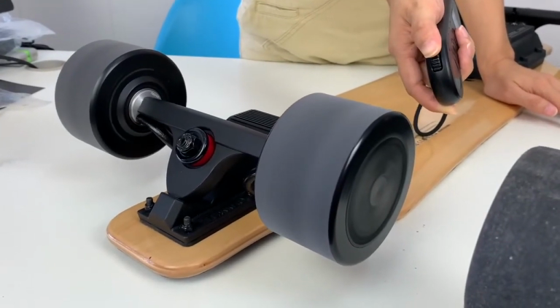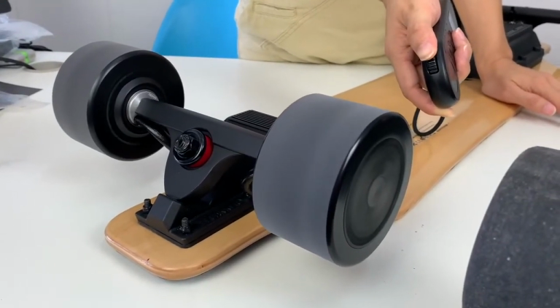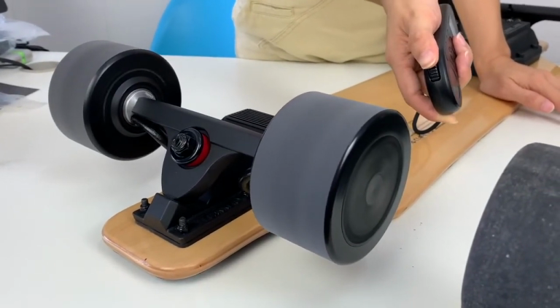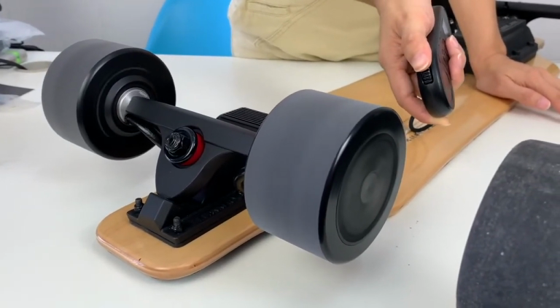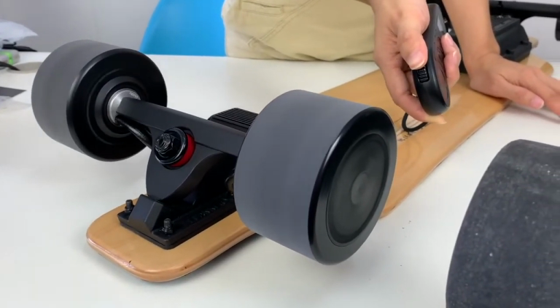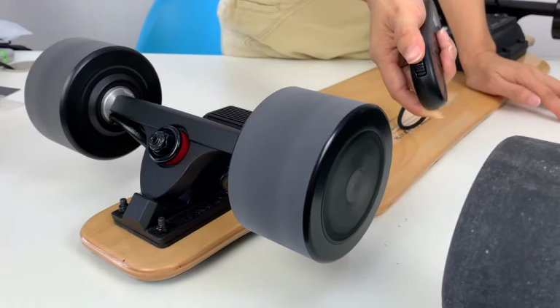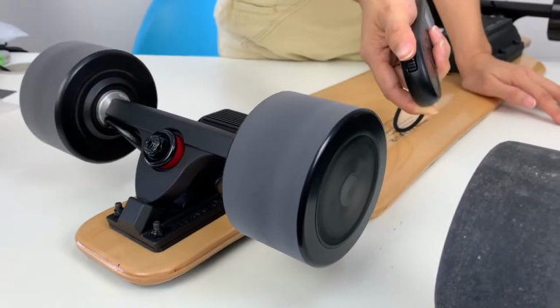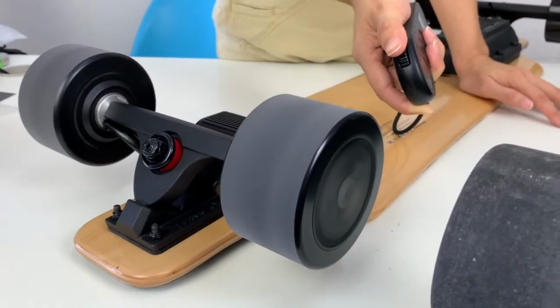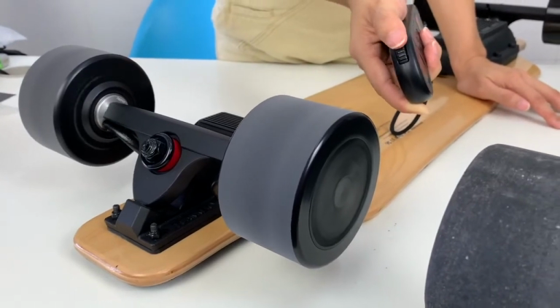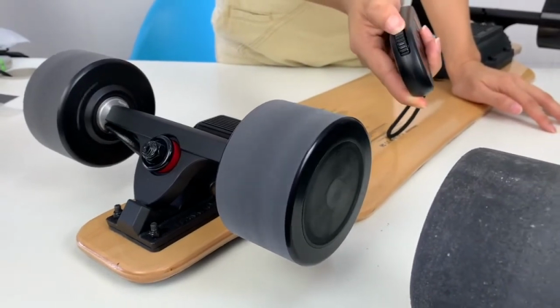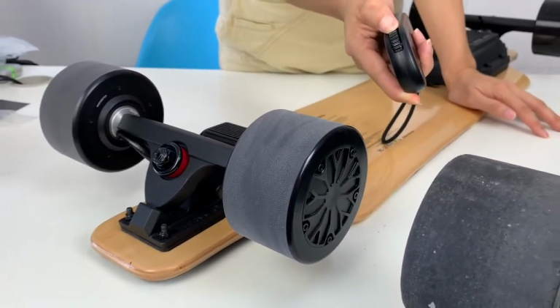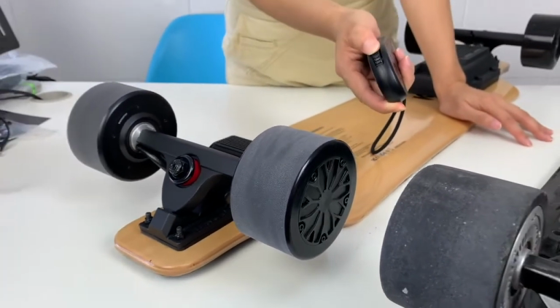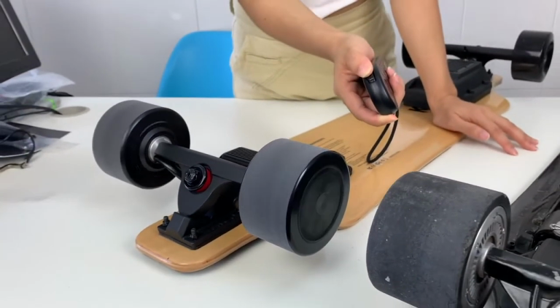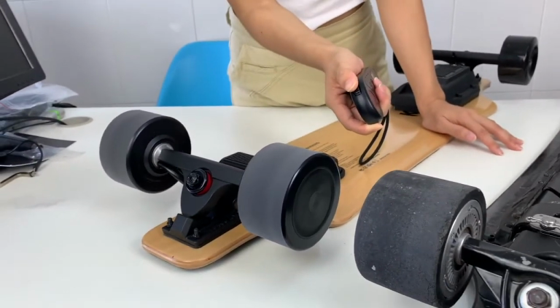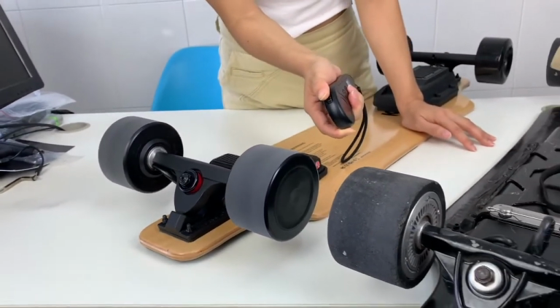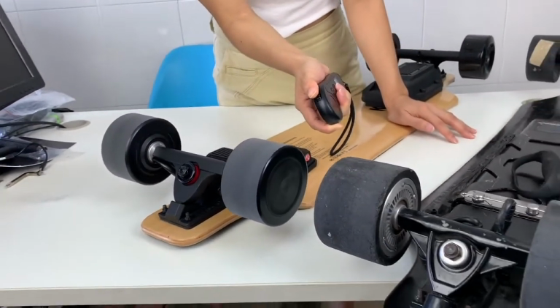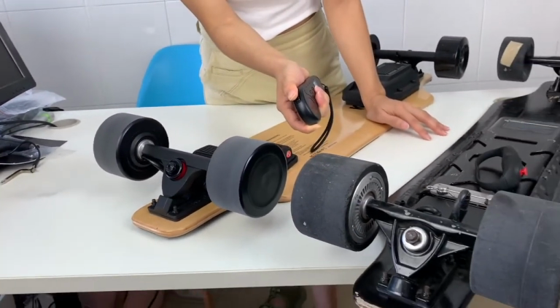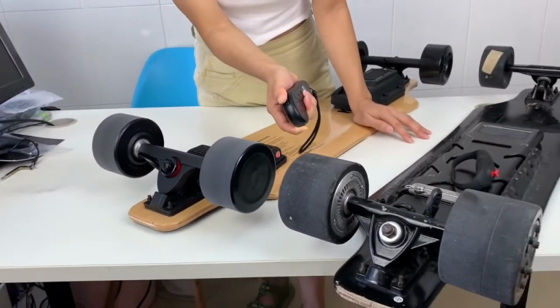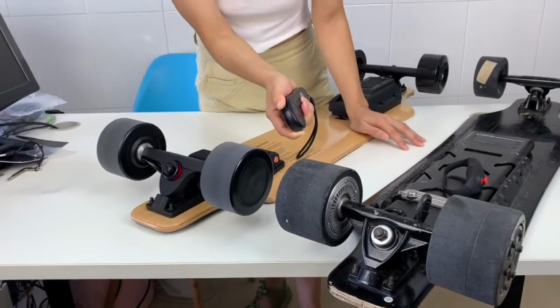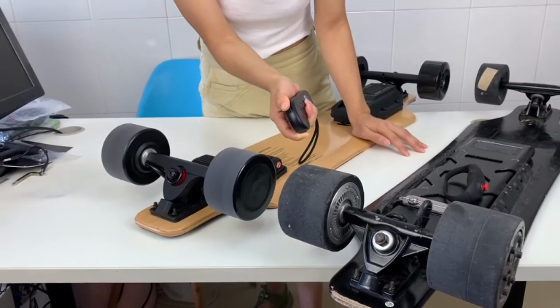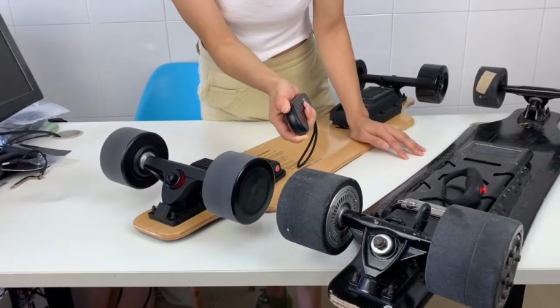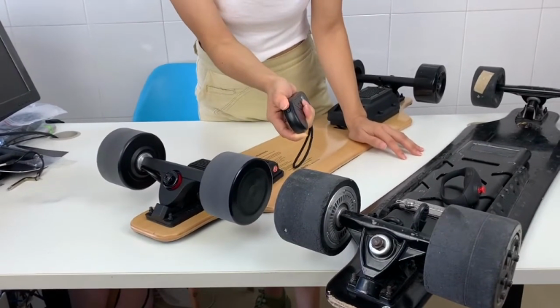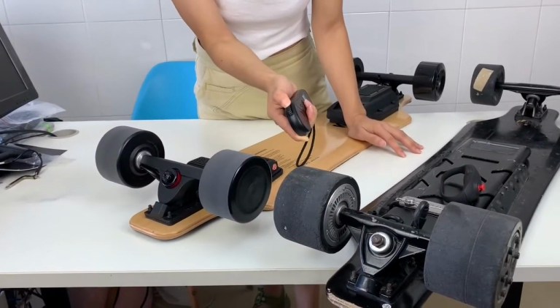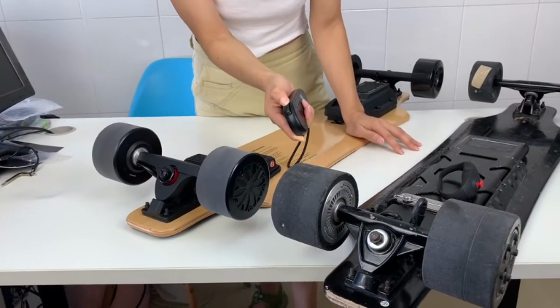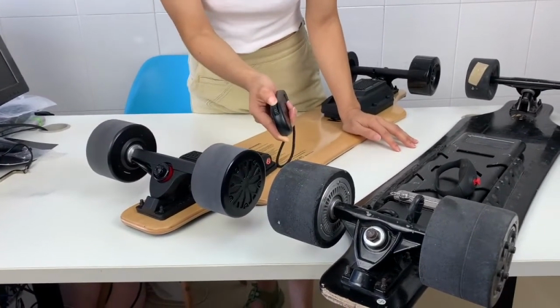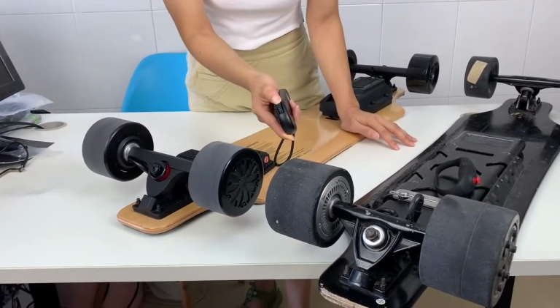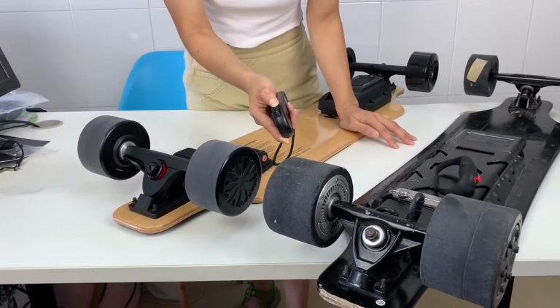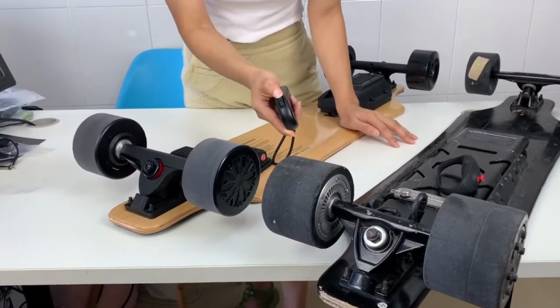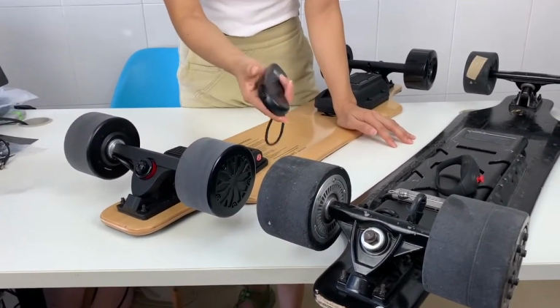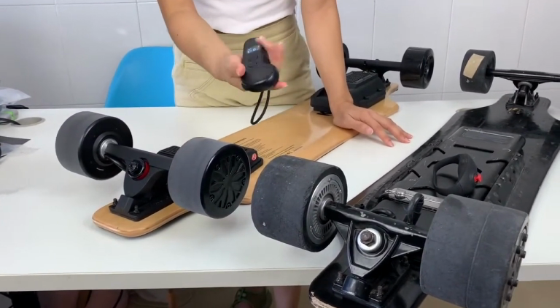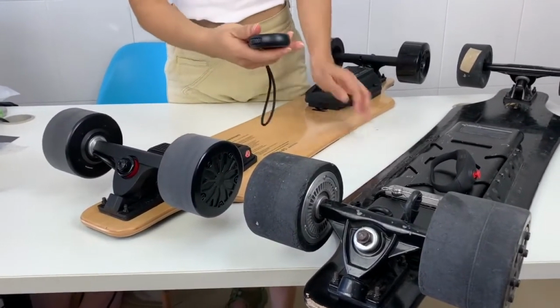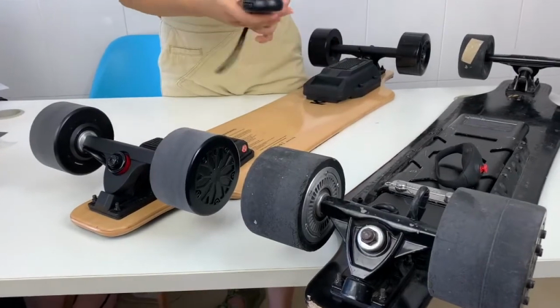You can see it's very quiet. The braking is also very smooth.